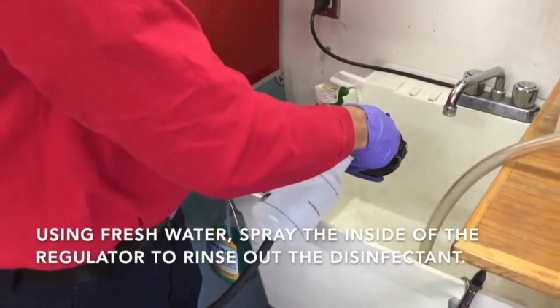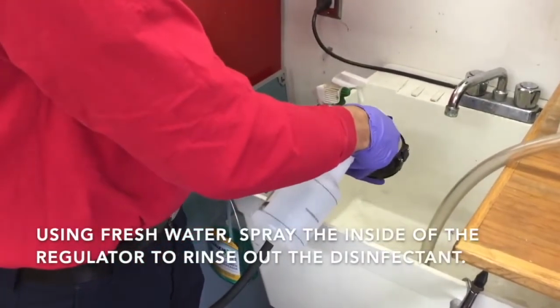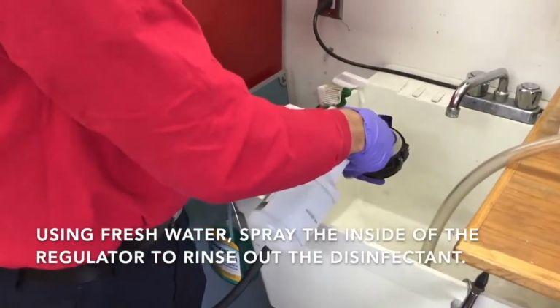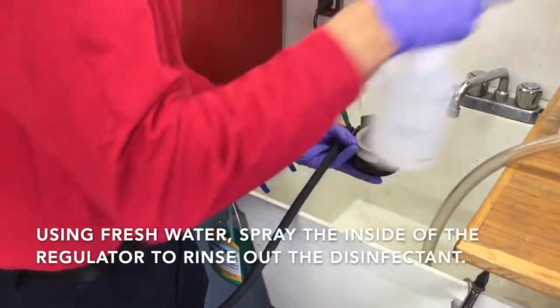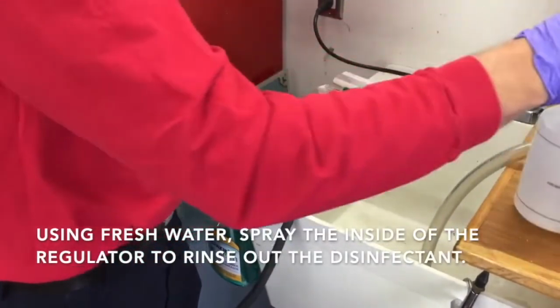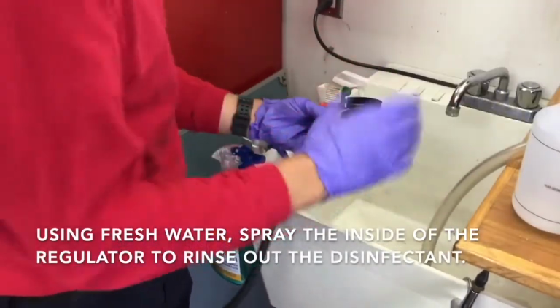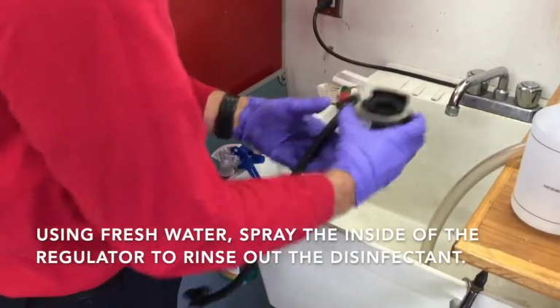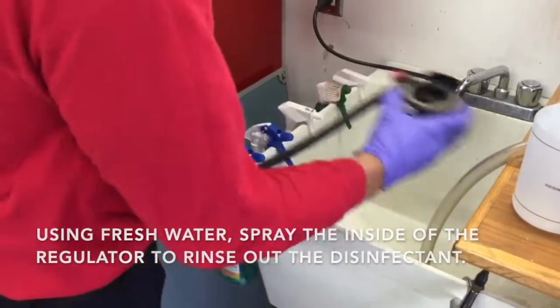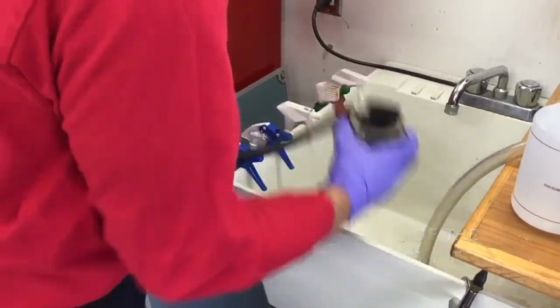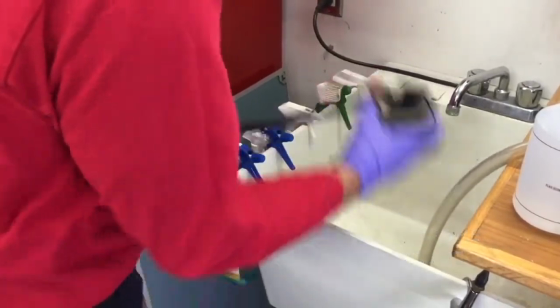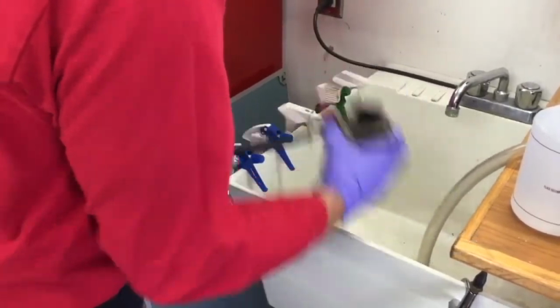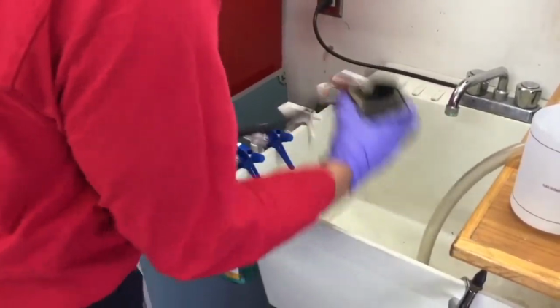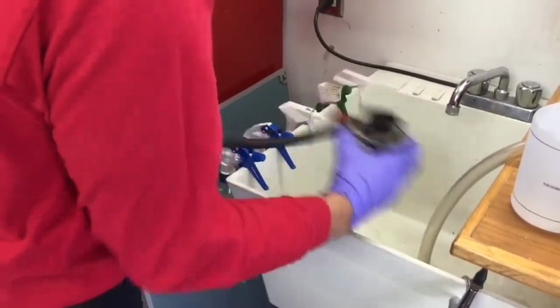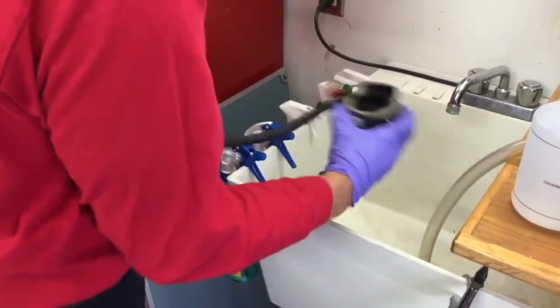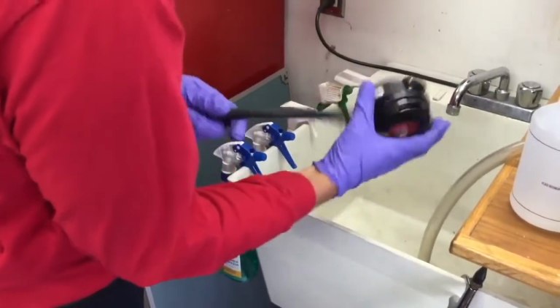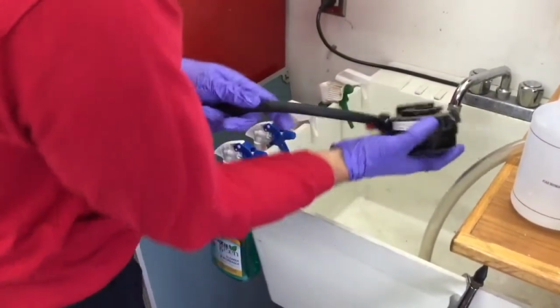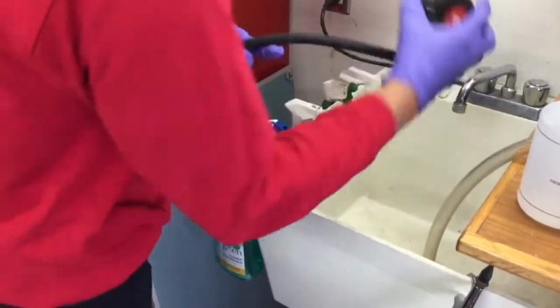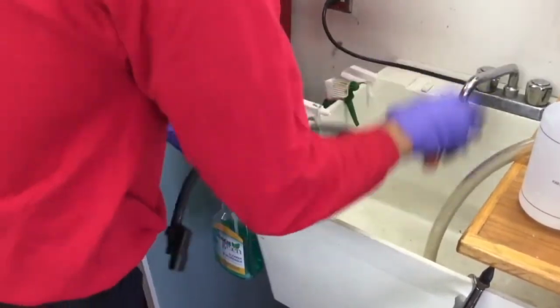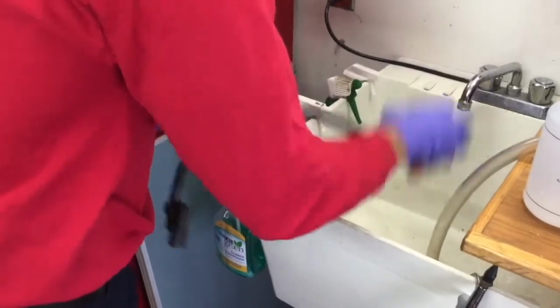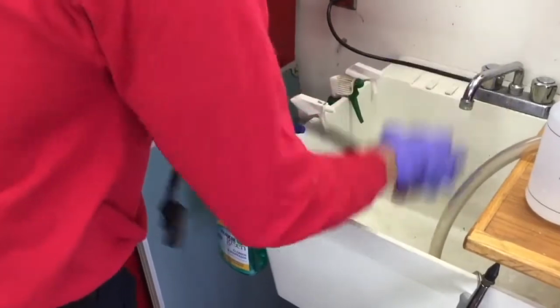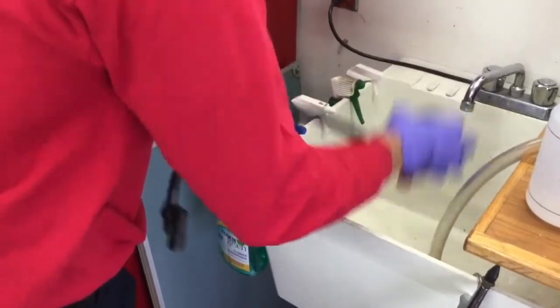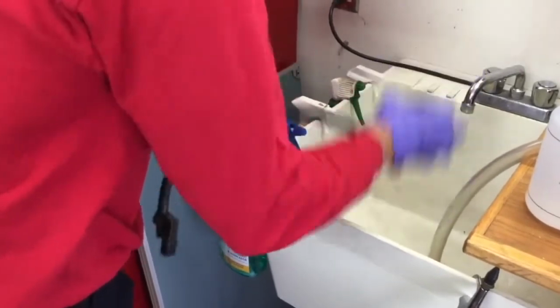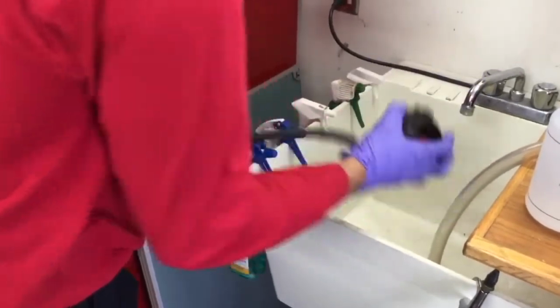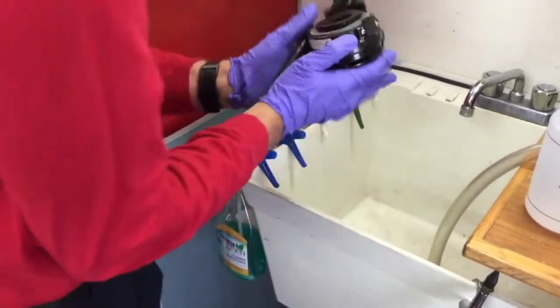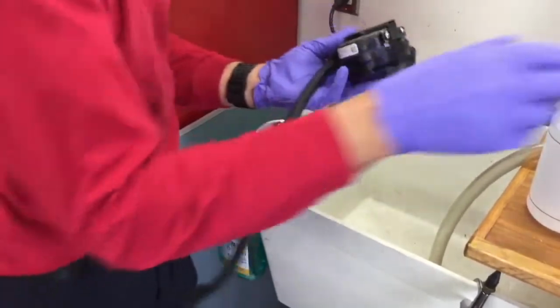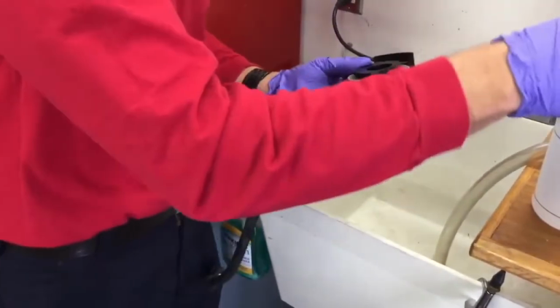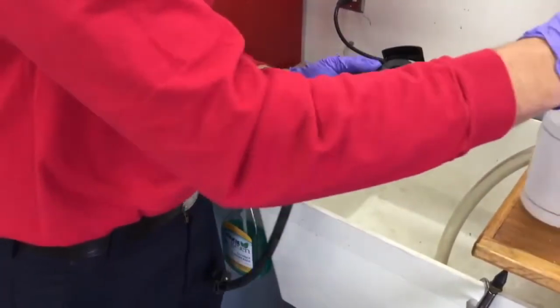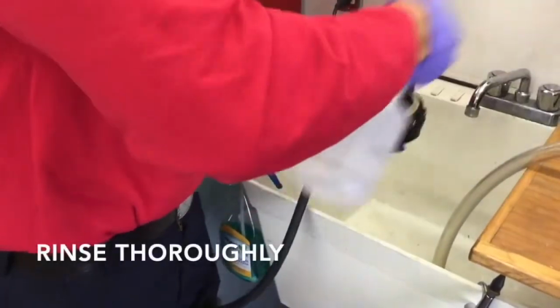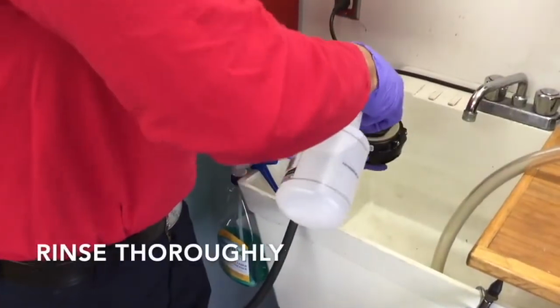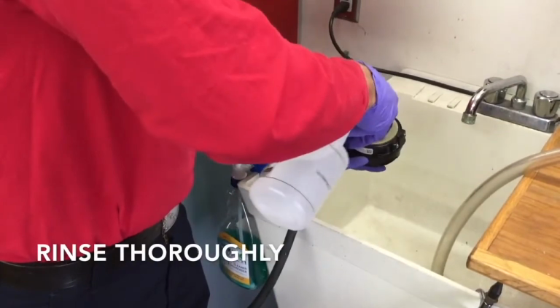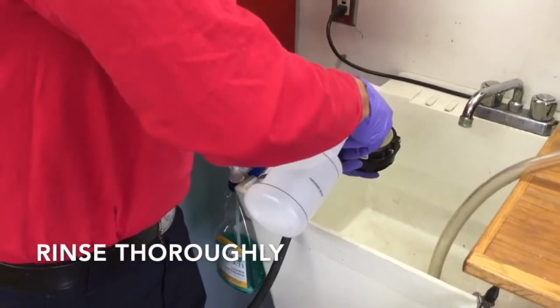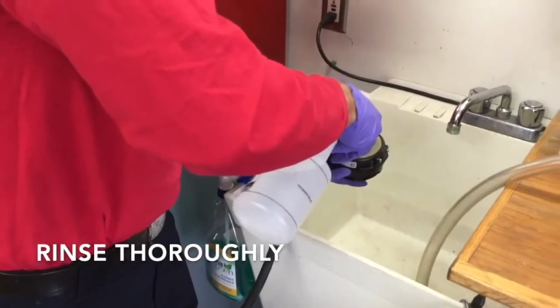Next, we need to rinse out the Fresh Gear. Take a spray bottle with fresh water and rinse it out. Alternatively, you could use gently running water at the faucet. You want to make sure you get all of it out of there so it doesn't corrode any internal parts.